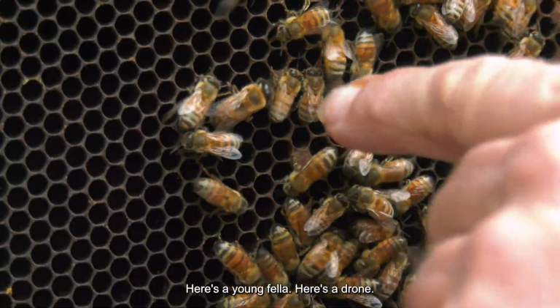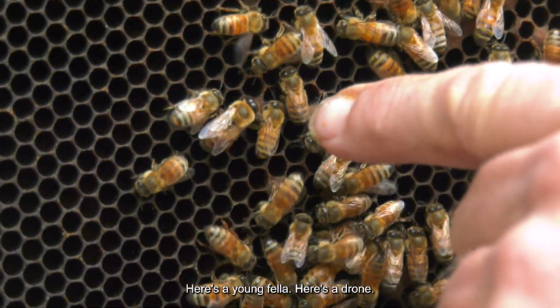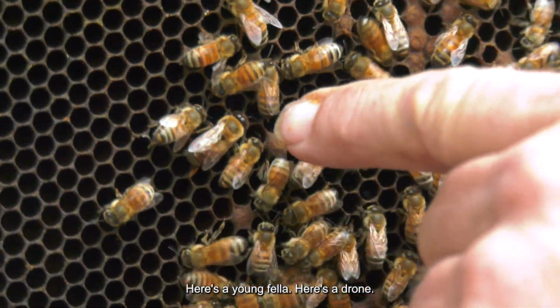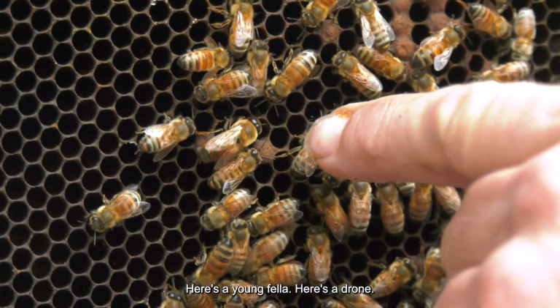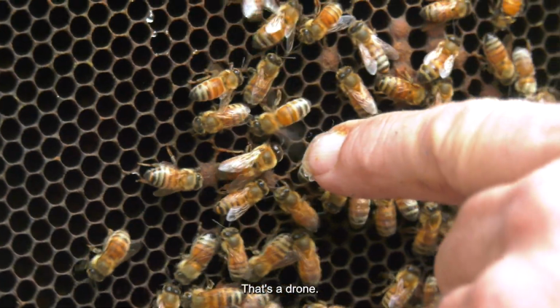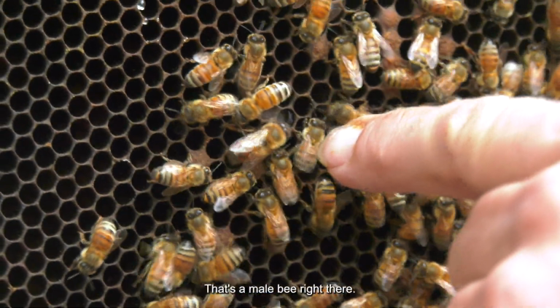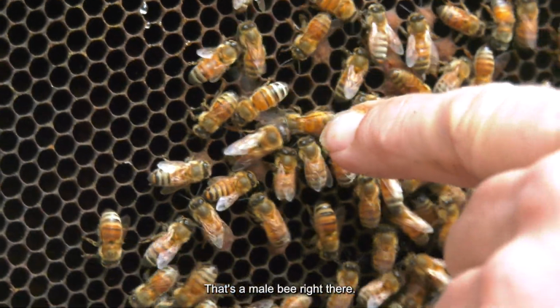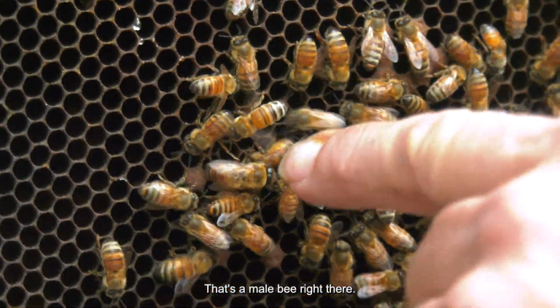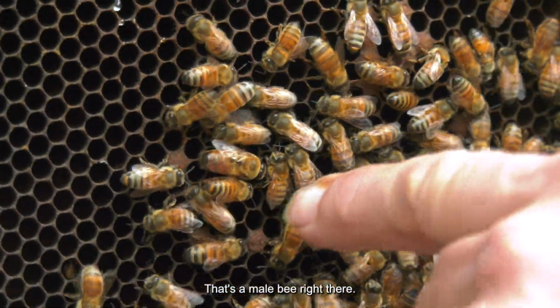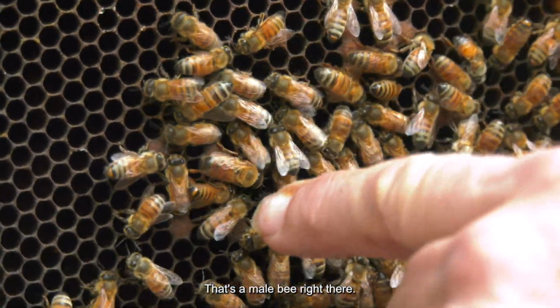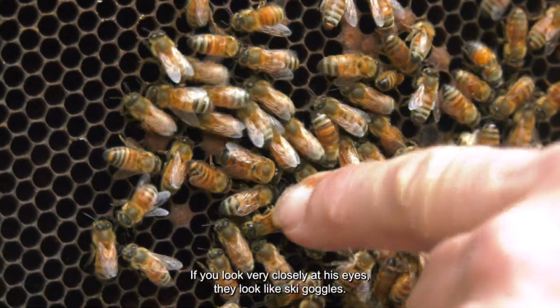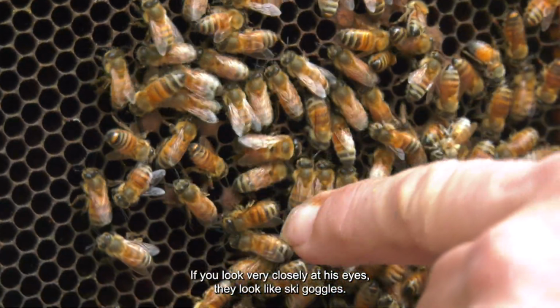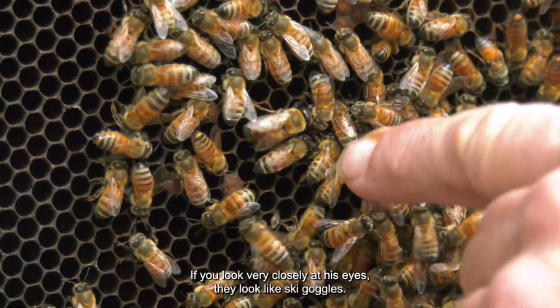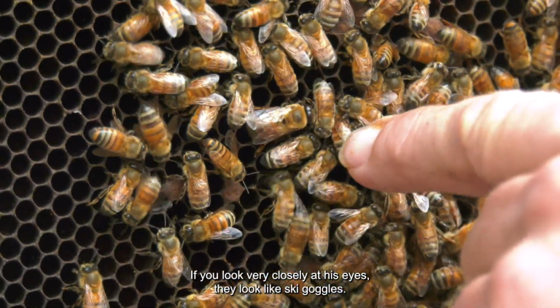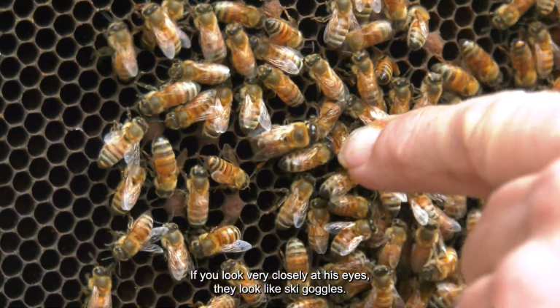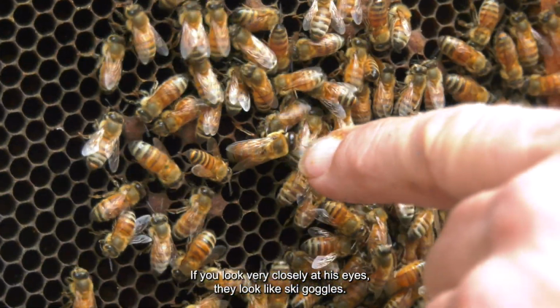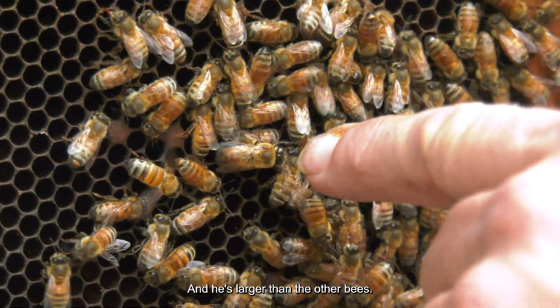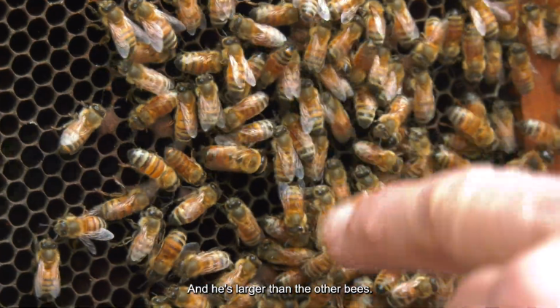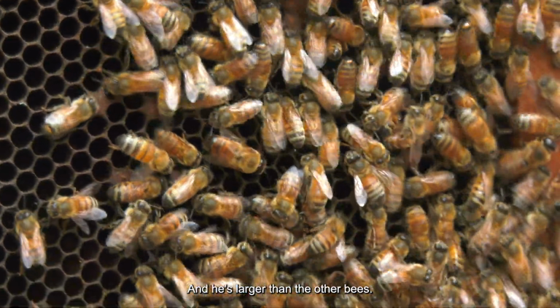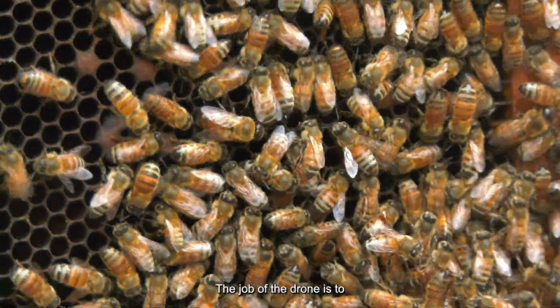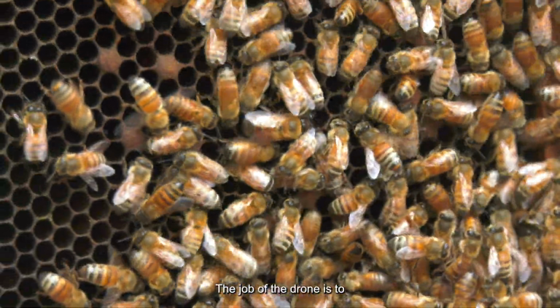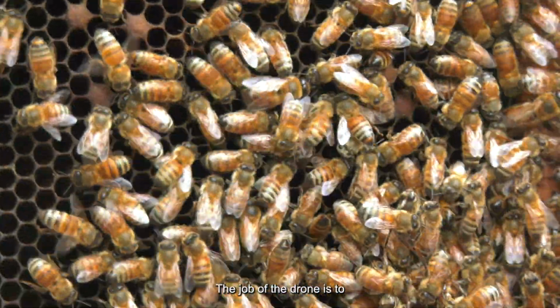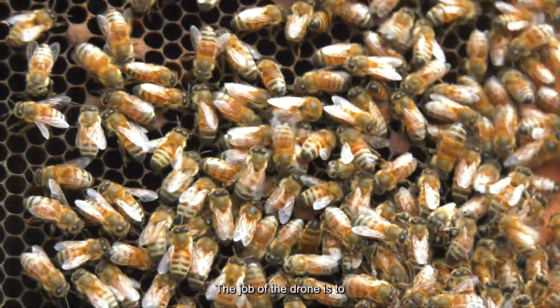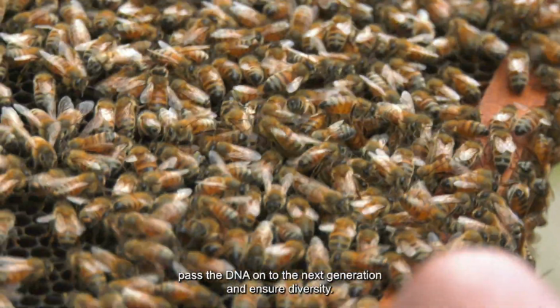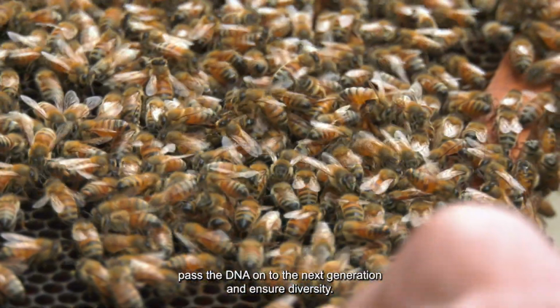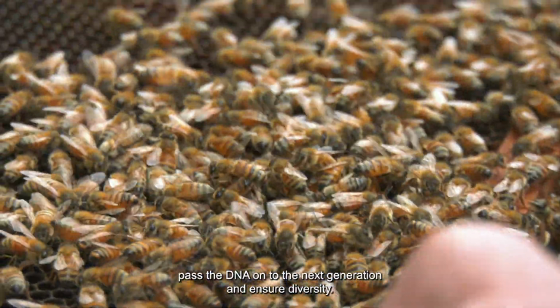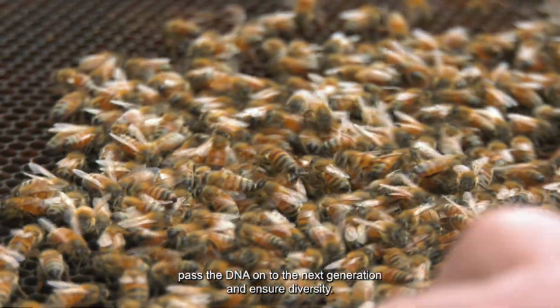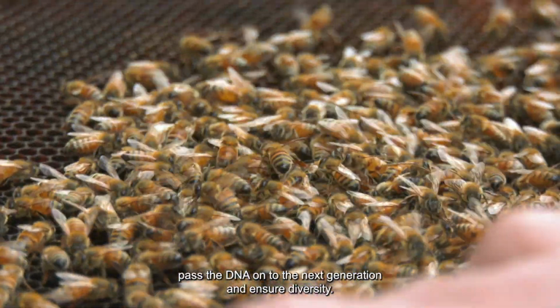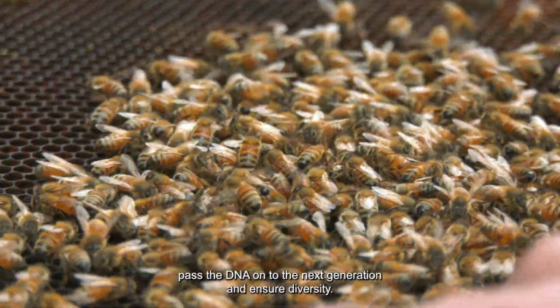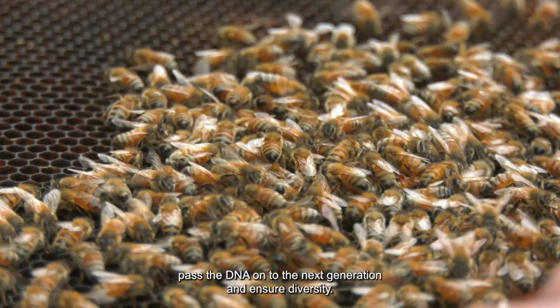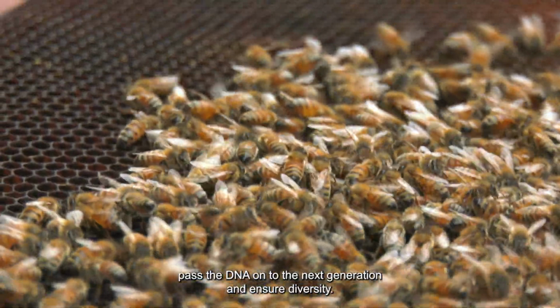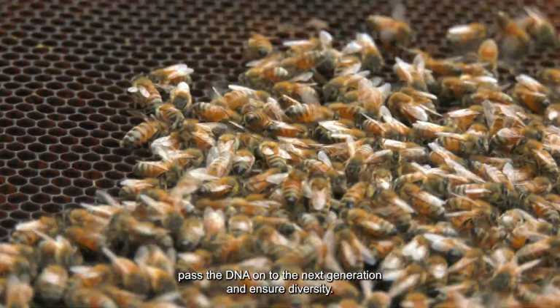Here's a young fellow — here's a drone. That's a male bee right there. If you look very closely at his eyes, they look like ski goggles. And he's larger than the other bees. The job of the drone is to pass the DNA on to the next generation and ensure diversity.